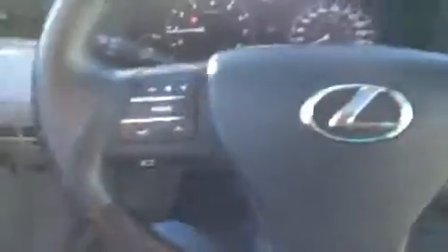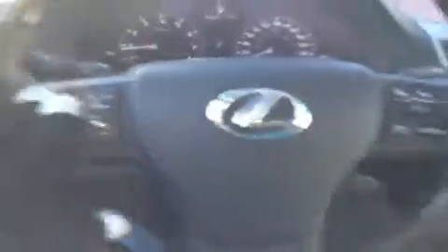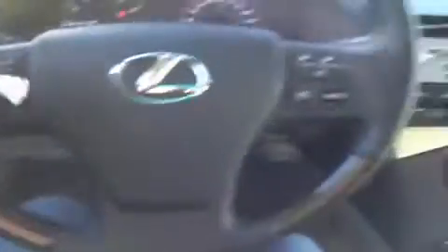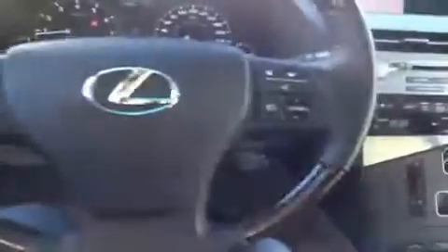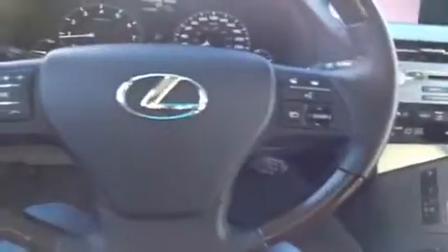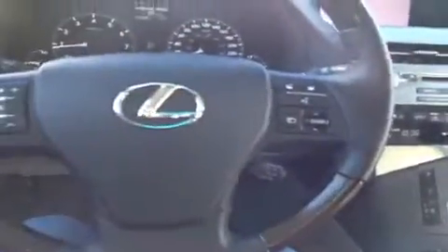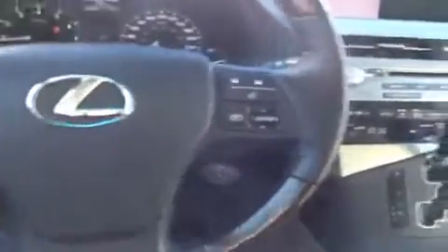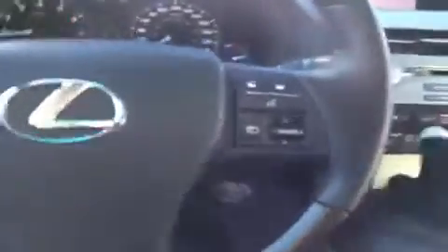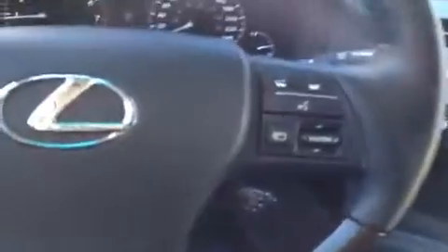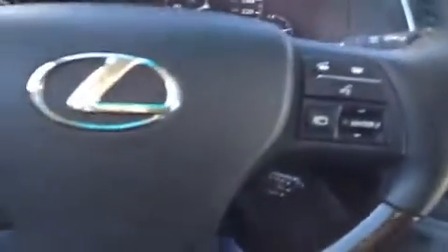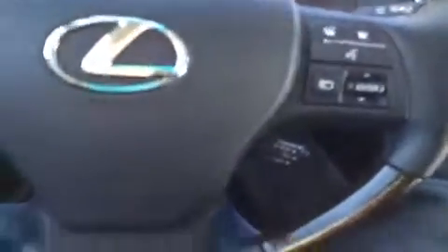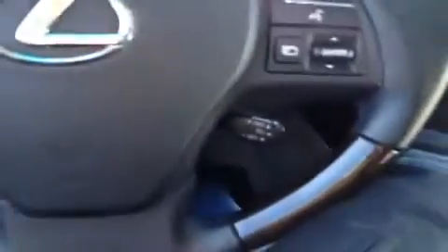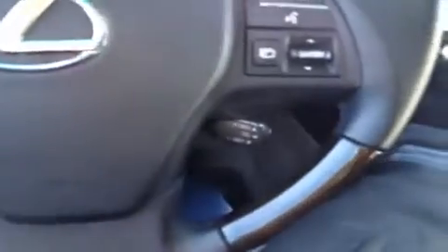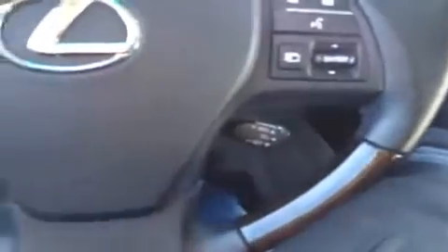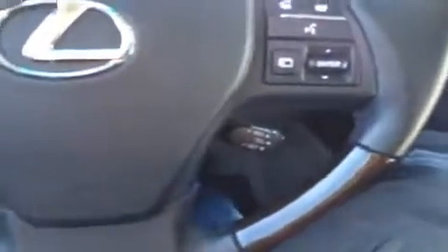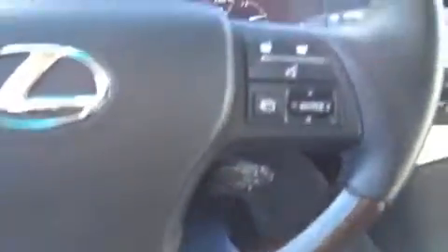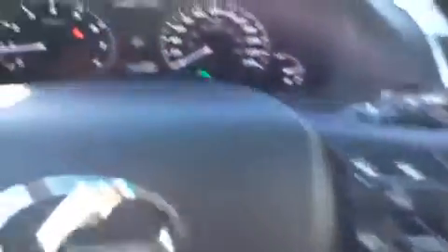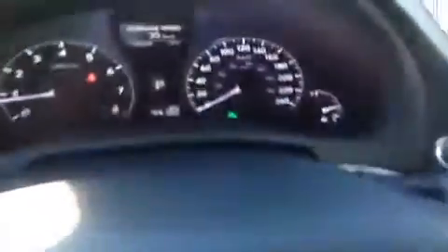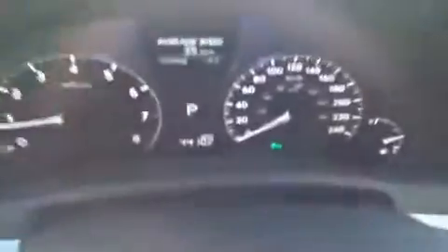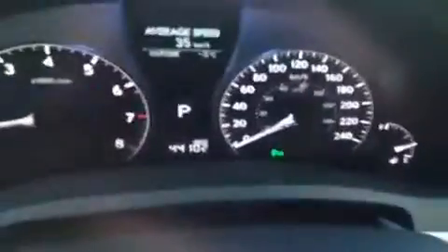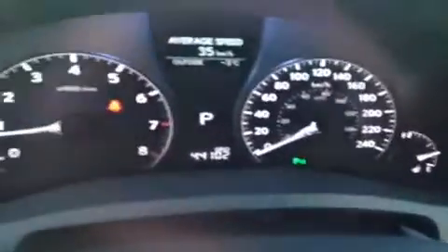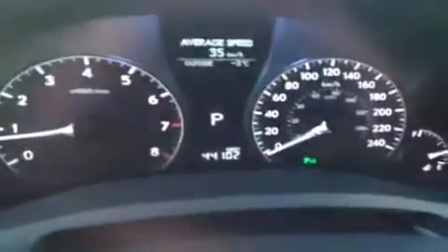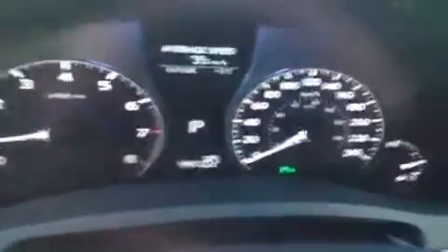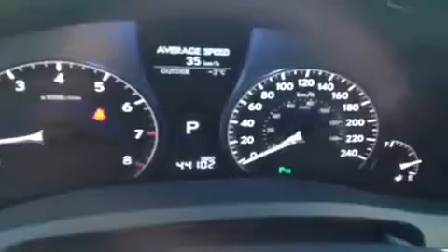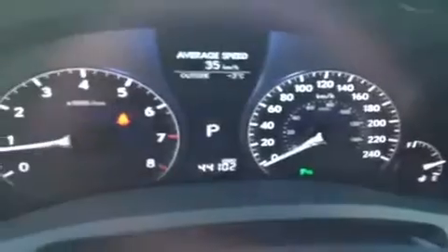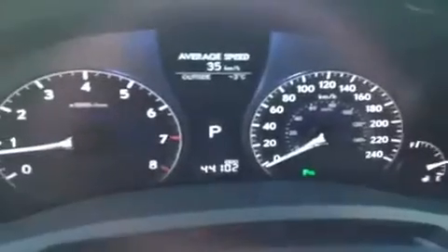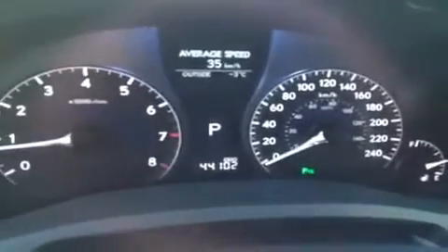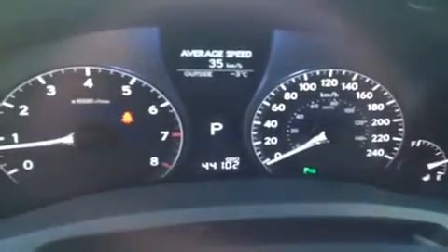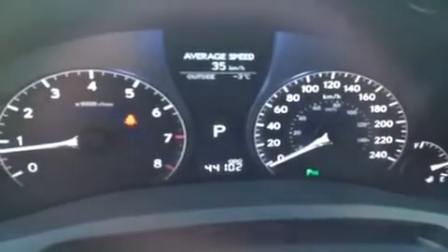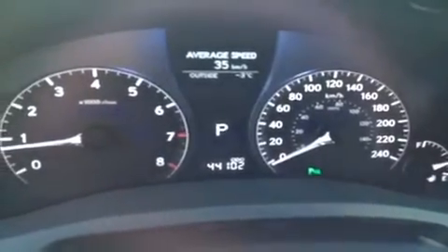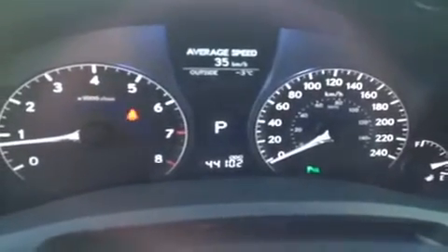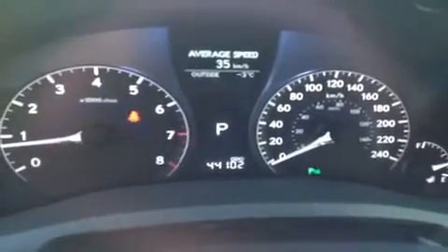Step inside, we have your audio controls, hands-free communication, Bluetooth, cruise control, and tire pressure monitoring system.